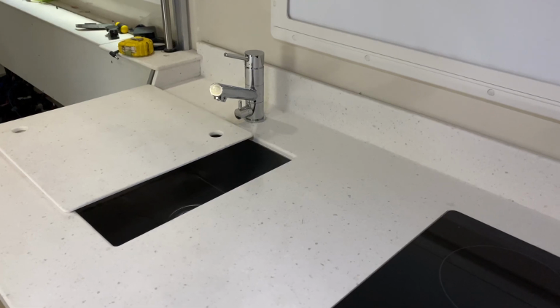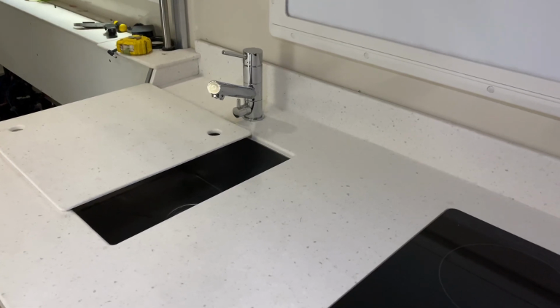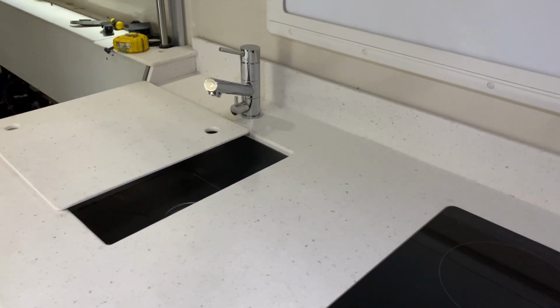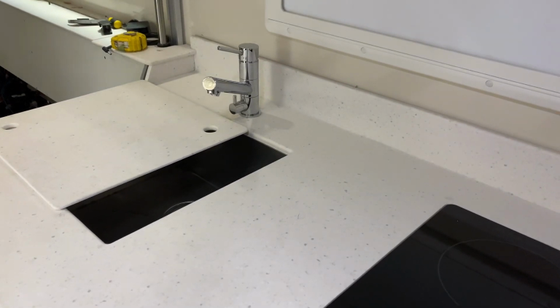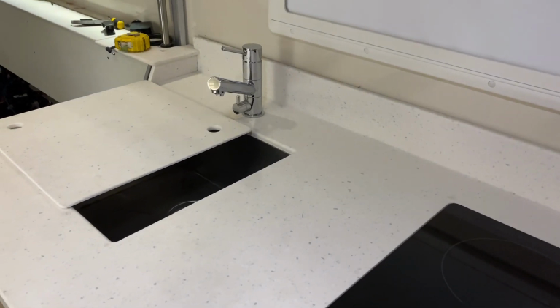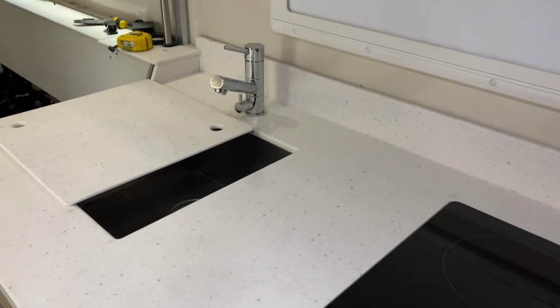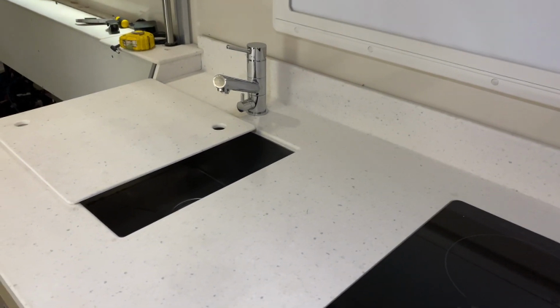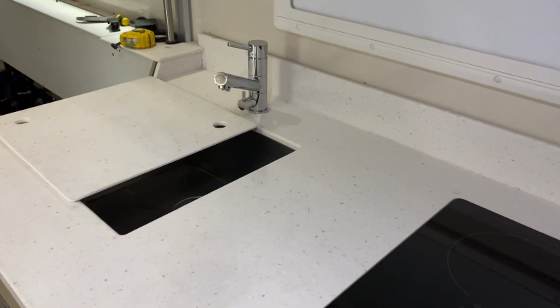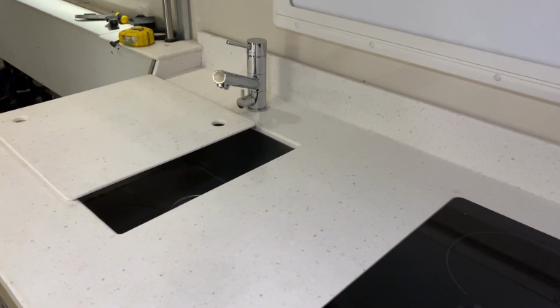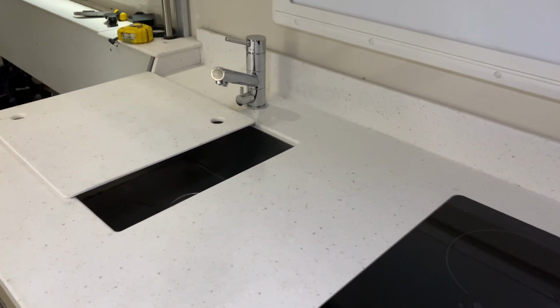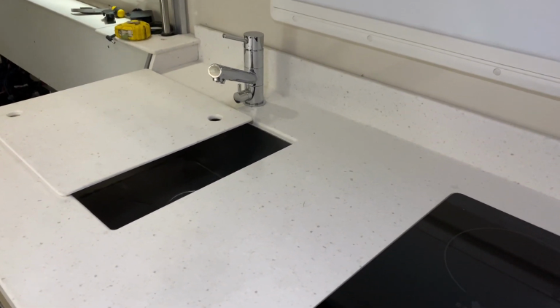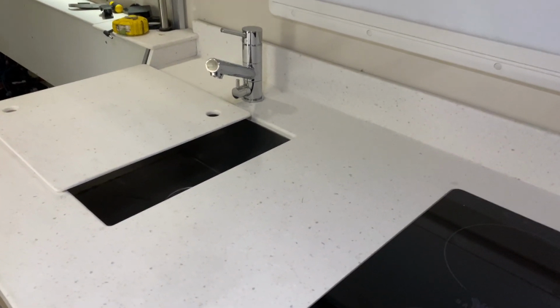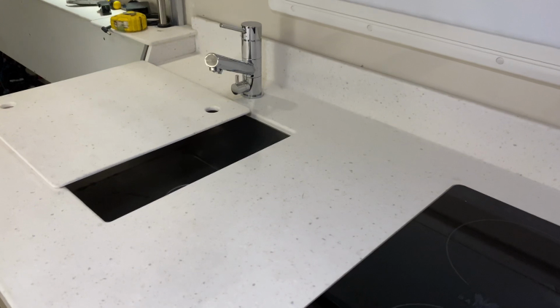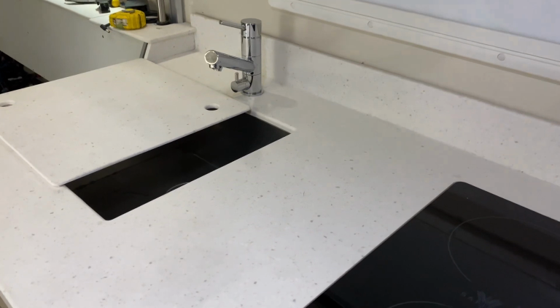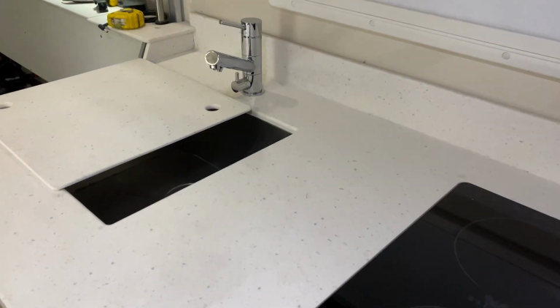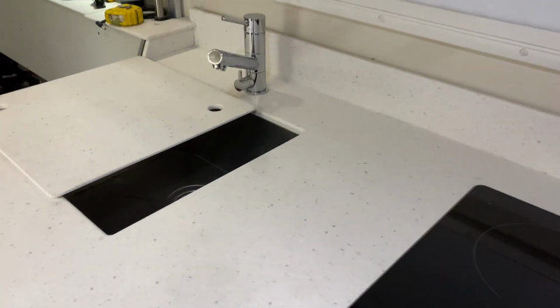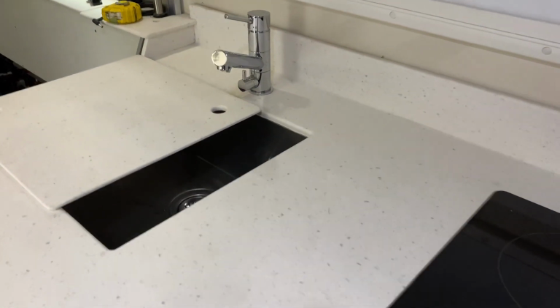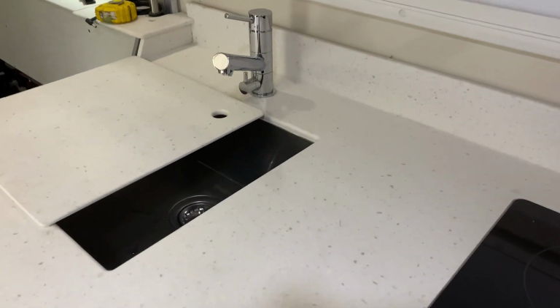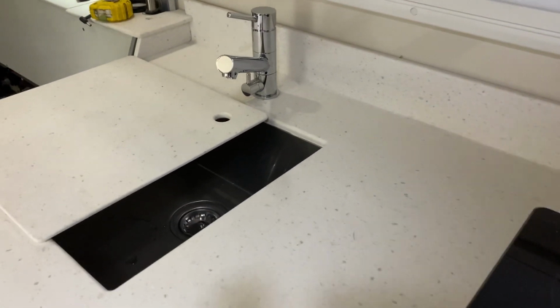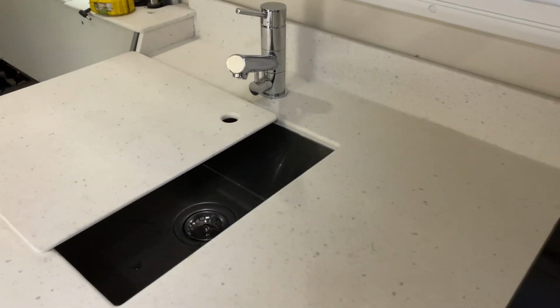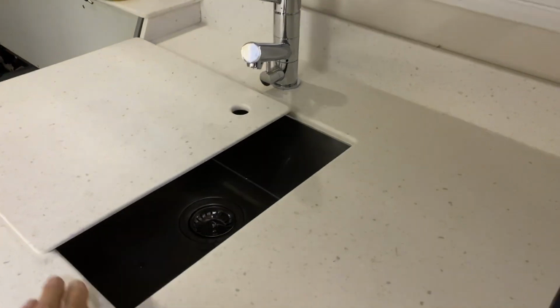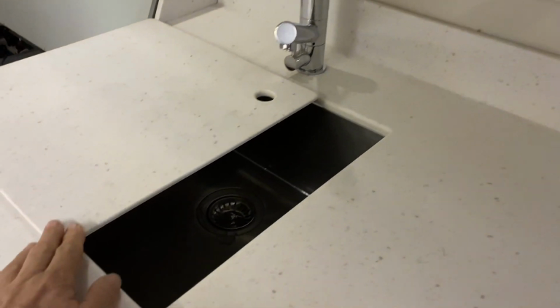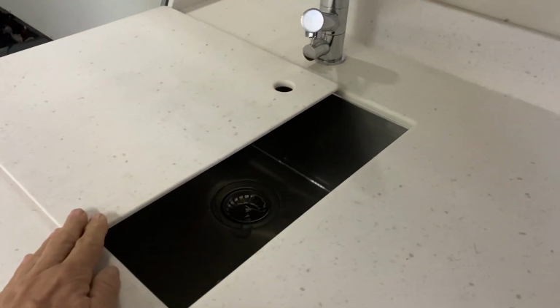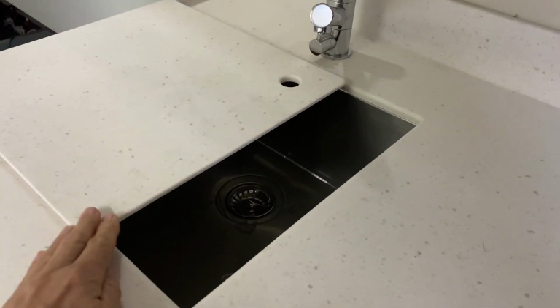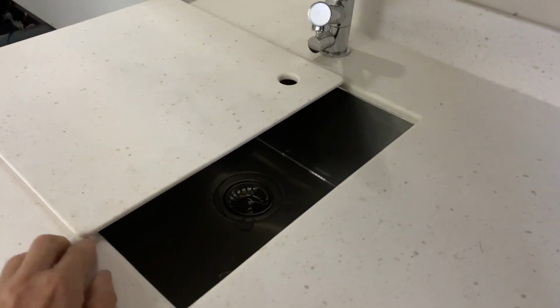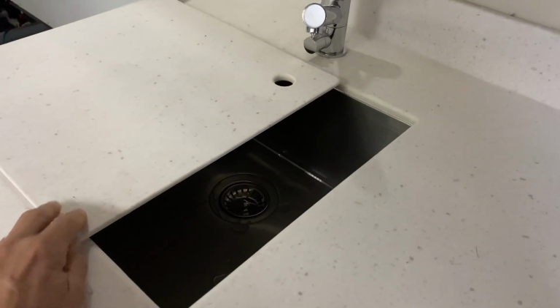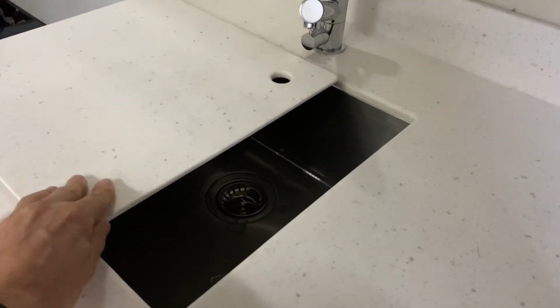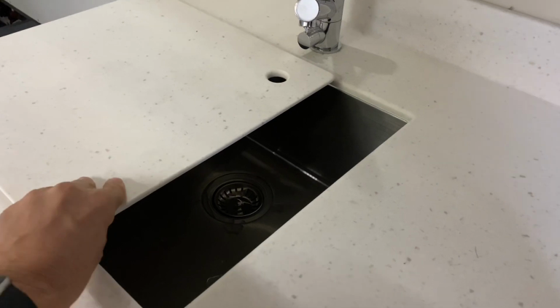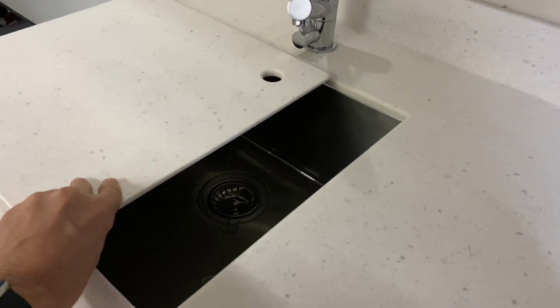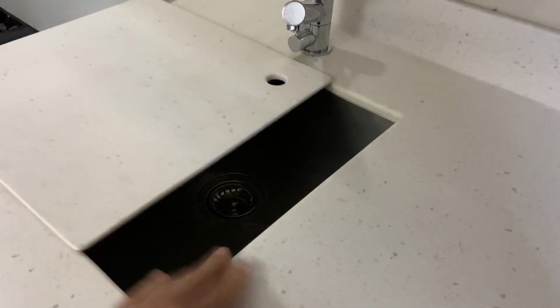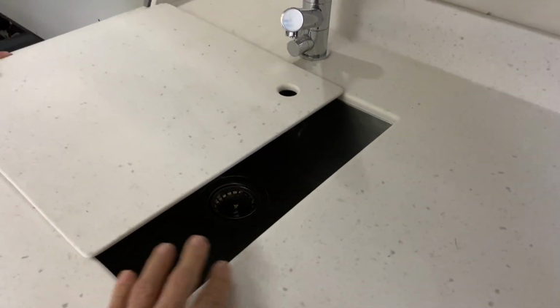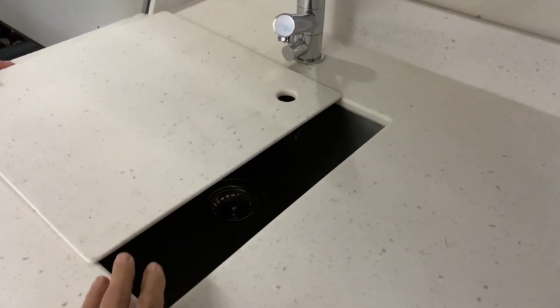Hi, Bruce from Safari here with Johnny, building an incredible motorhome in an Isuzu. We've got the sink in here with a very nice stone cutout cover that drops over the sink.